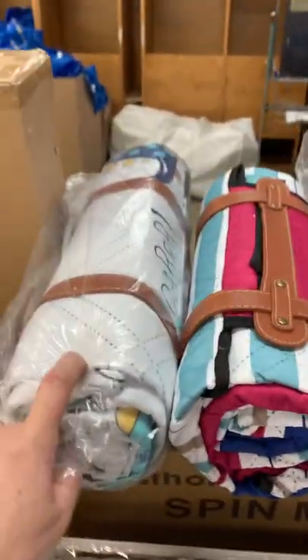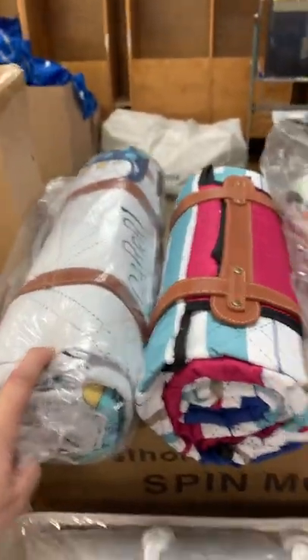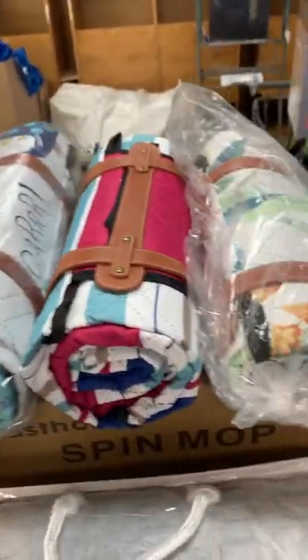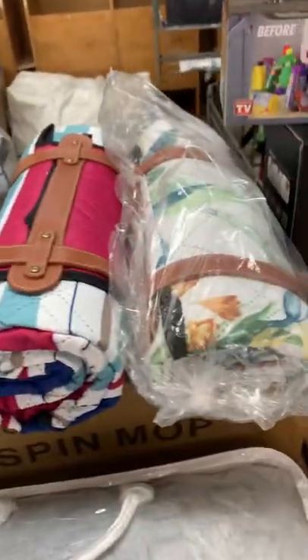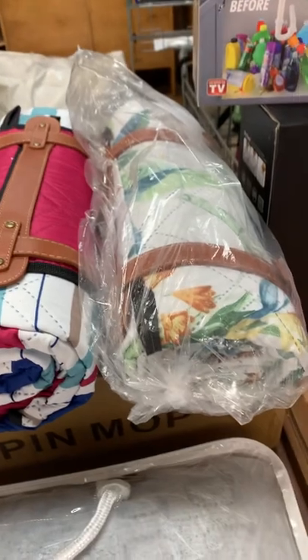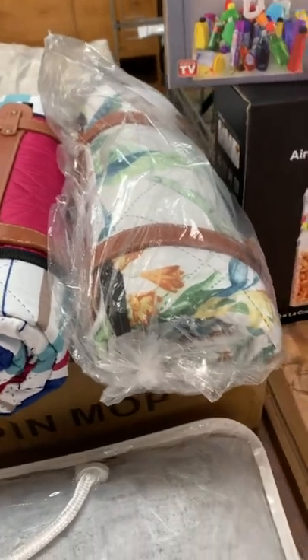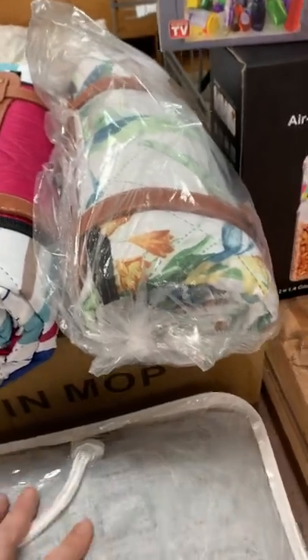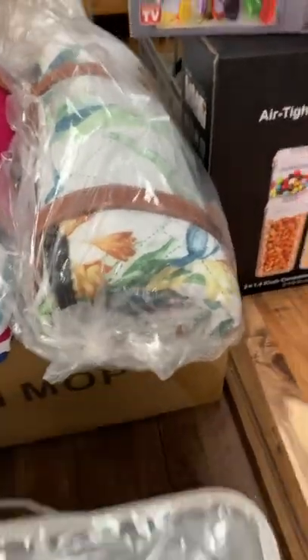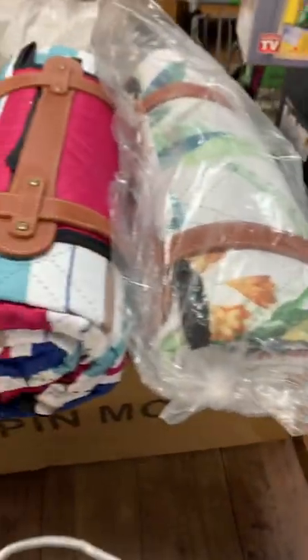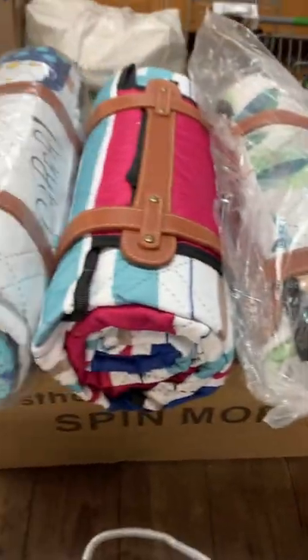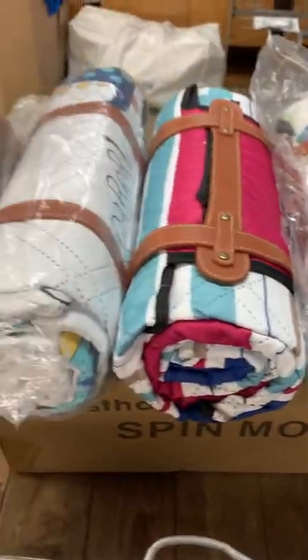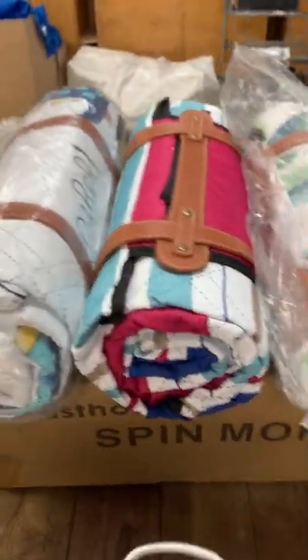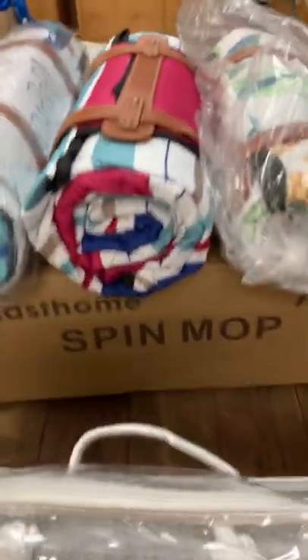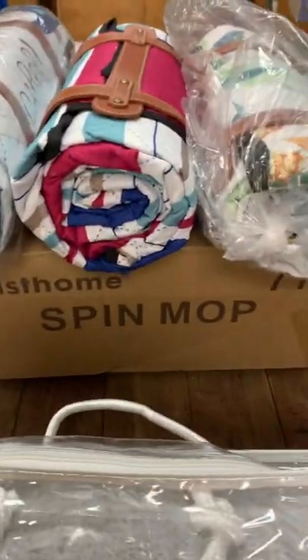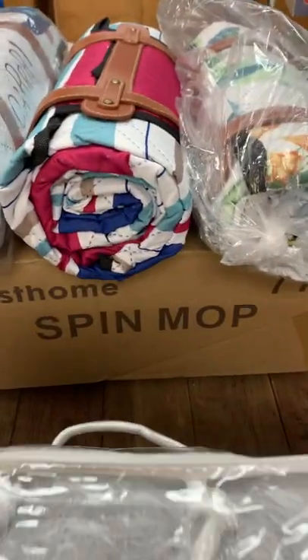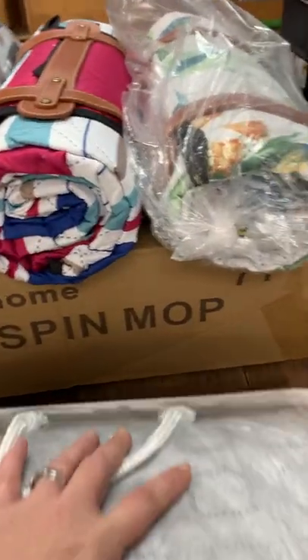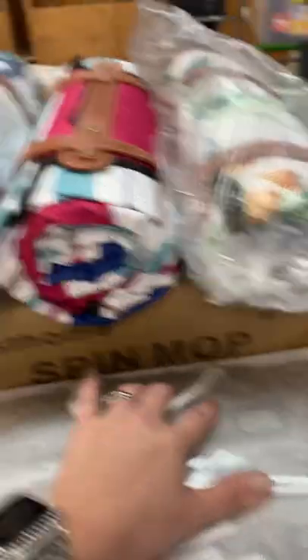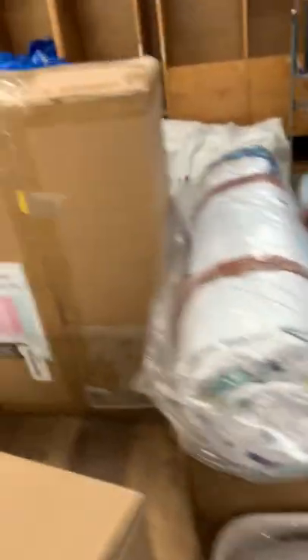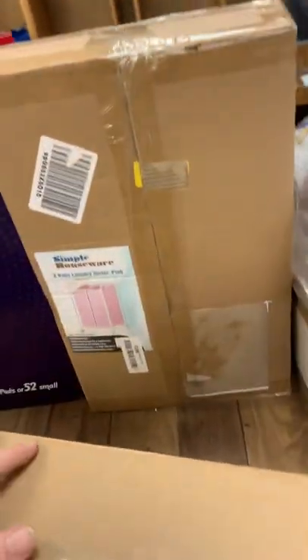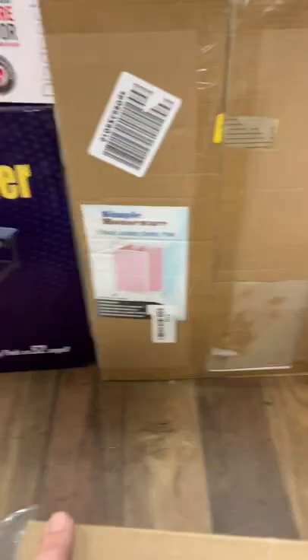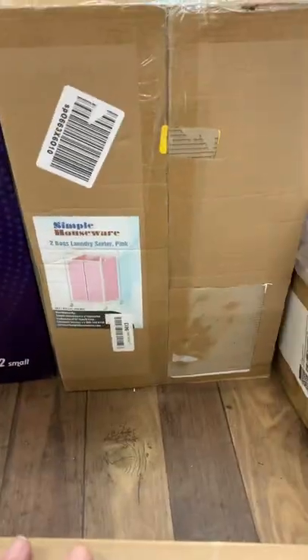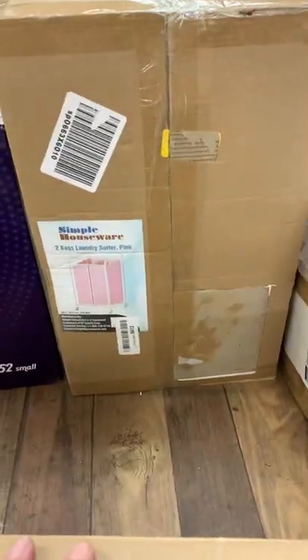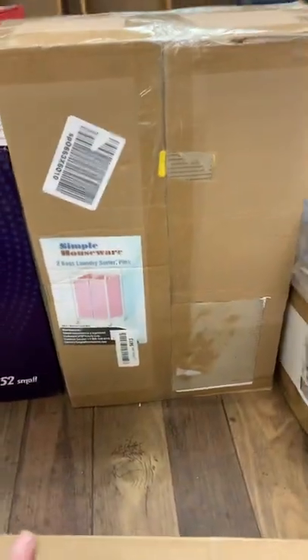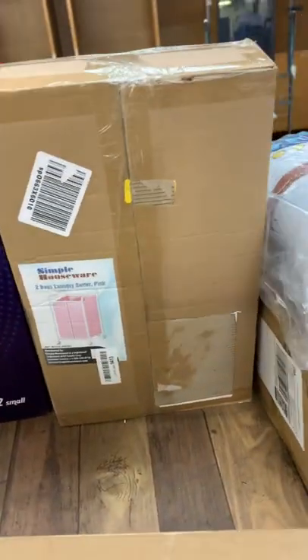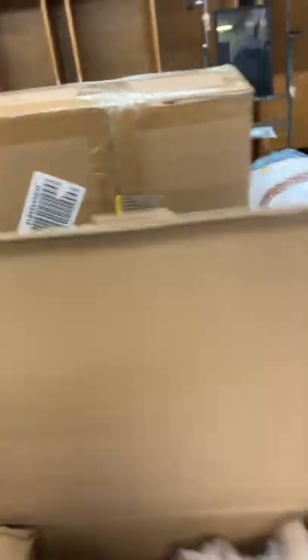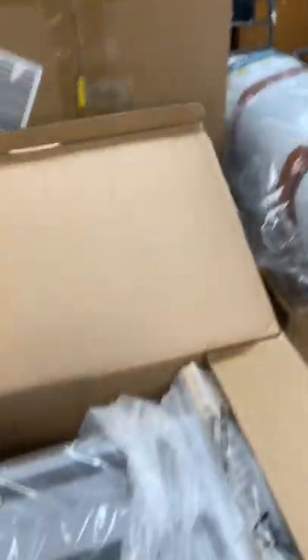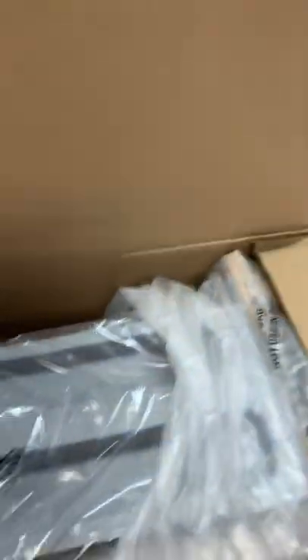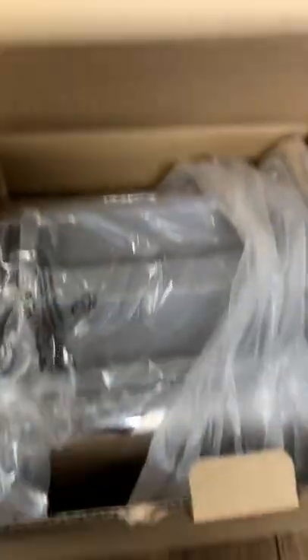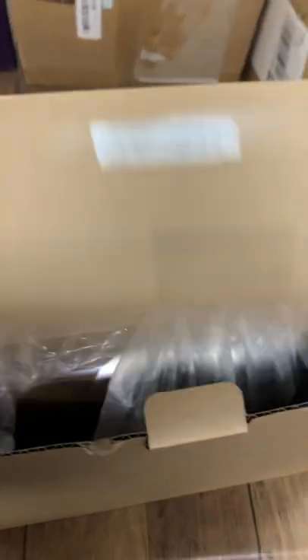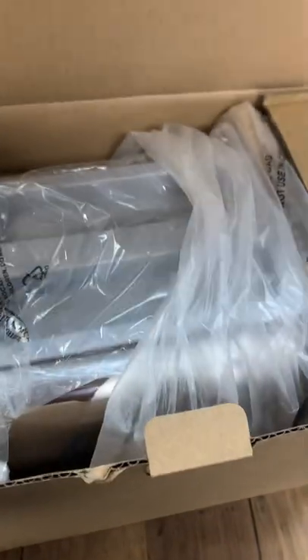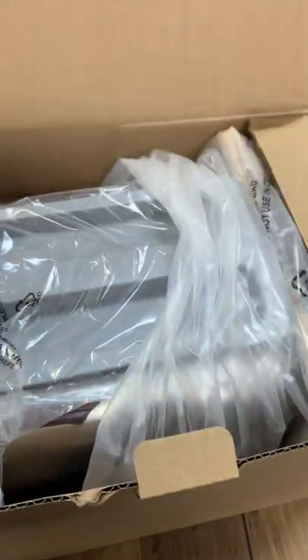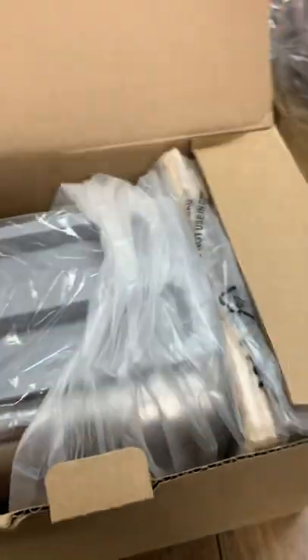We got airtight food storage containers, a nice wood cutting board, a heated blanket. There are several of what look like beach mats or picnic mats — very cute. We have a laundry sorter that's pink, and I have a toaster in this box — I didn't want to take it out.